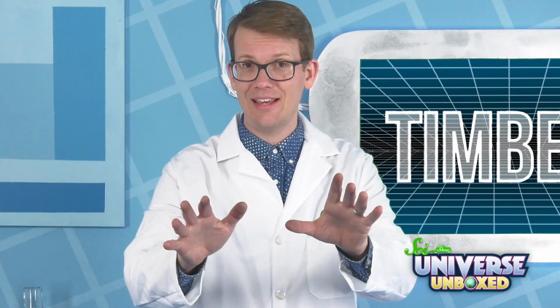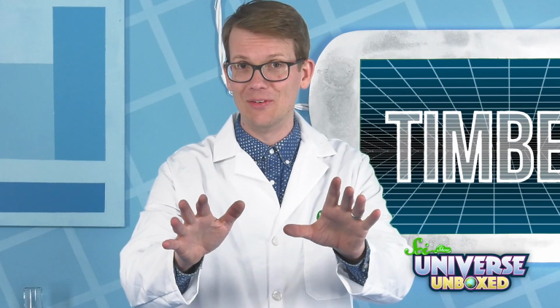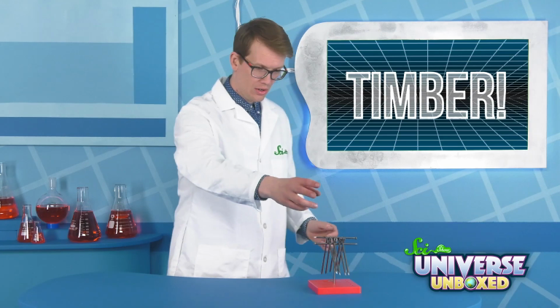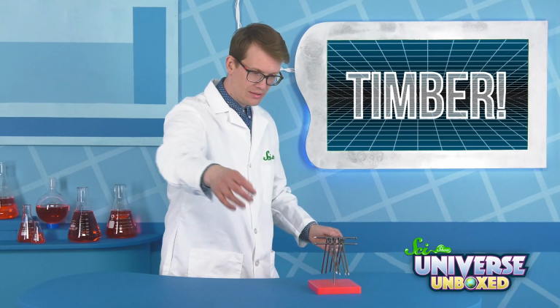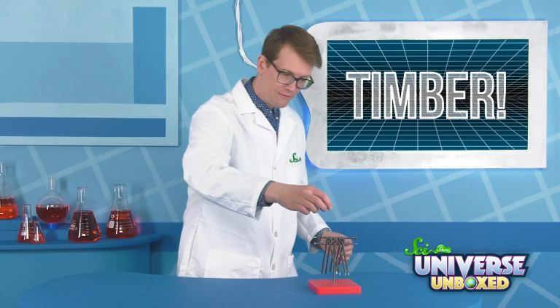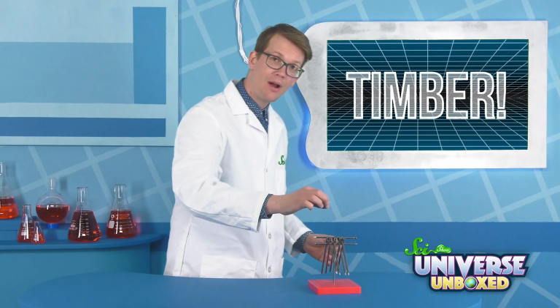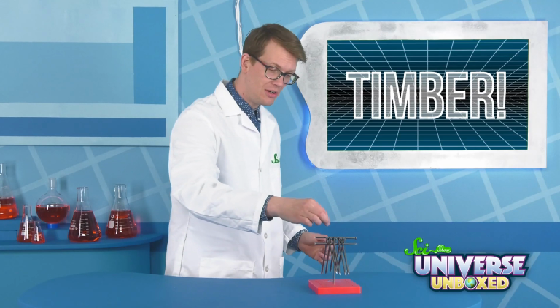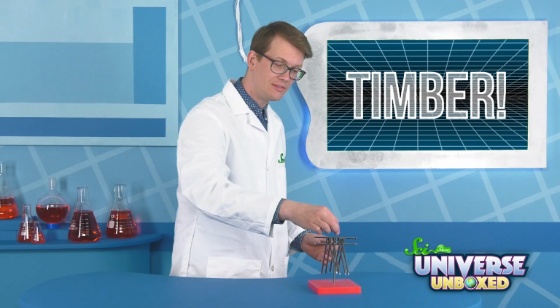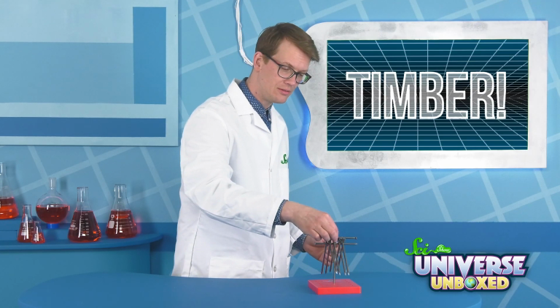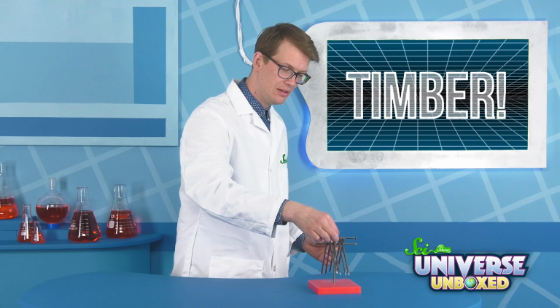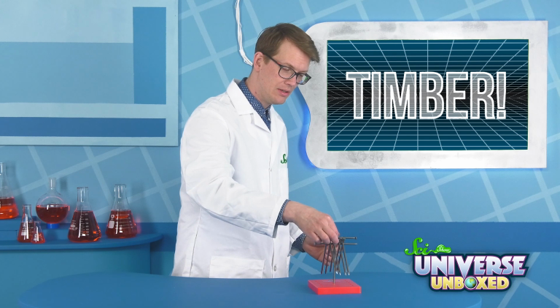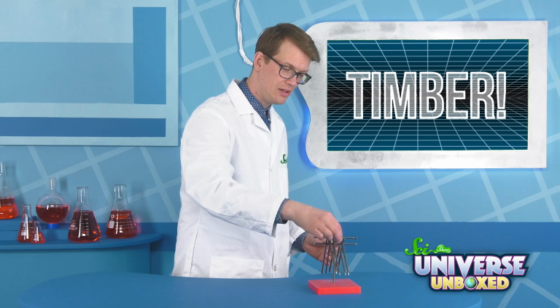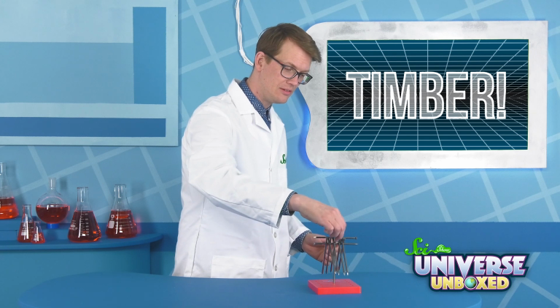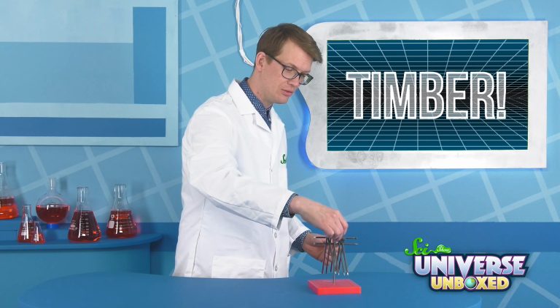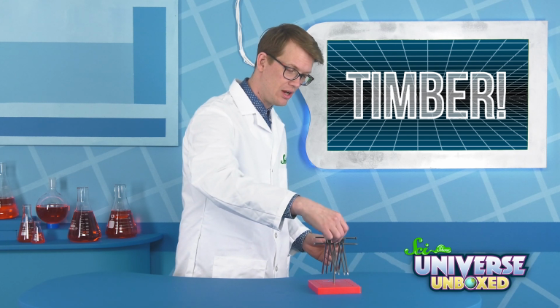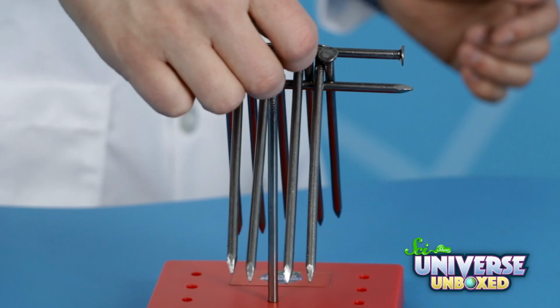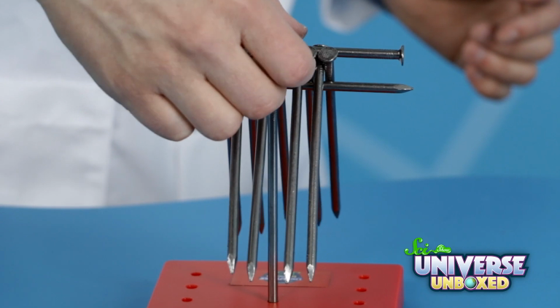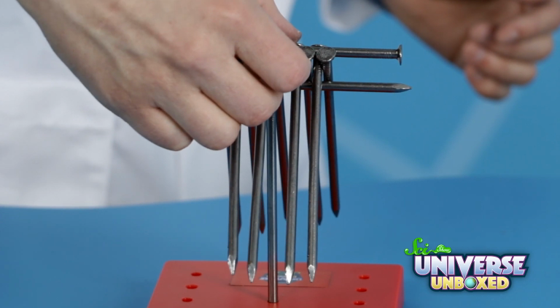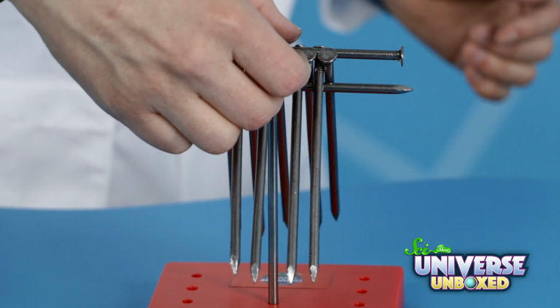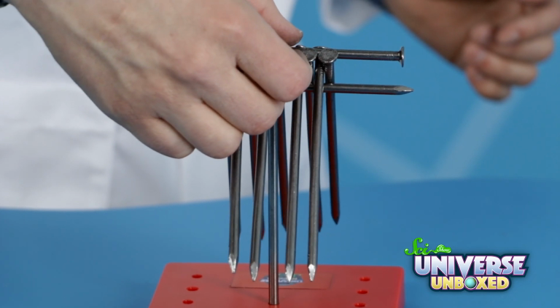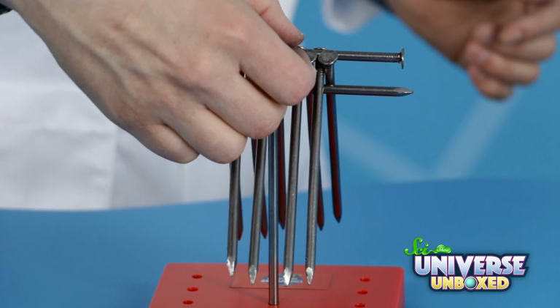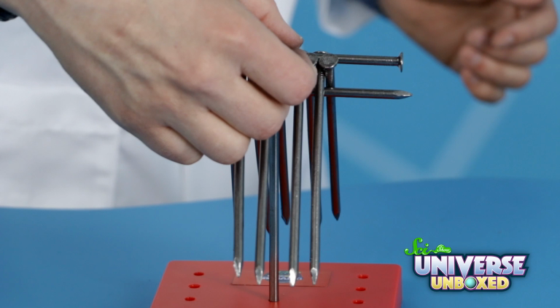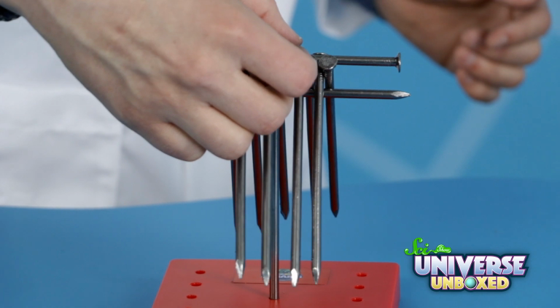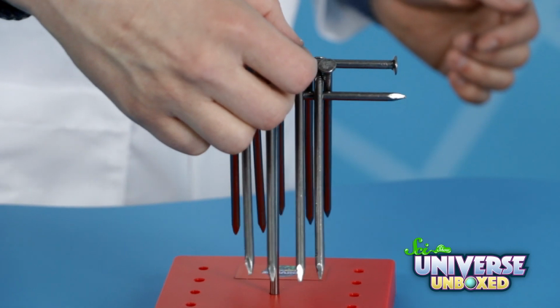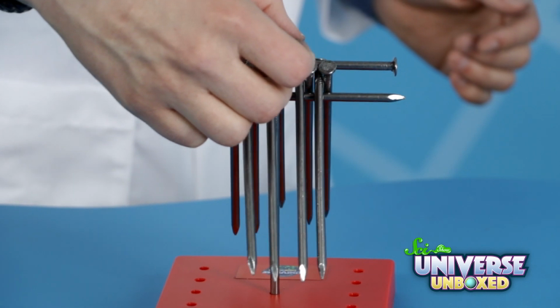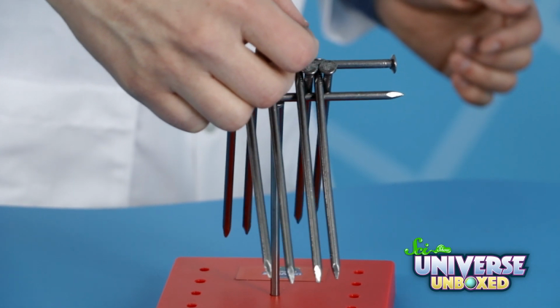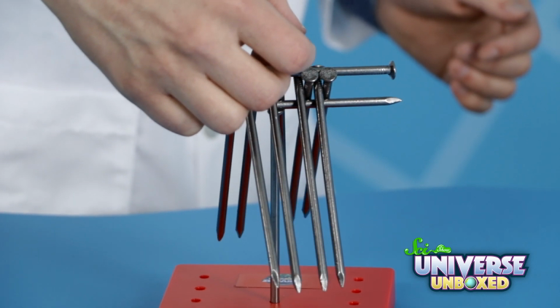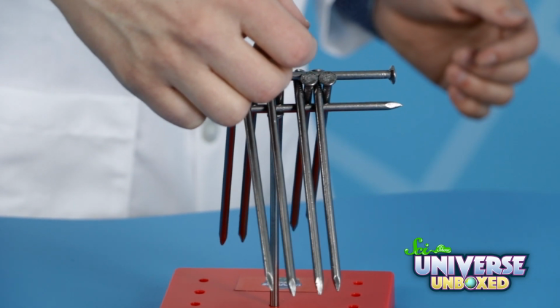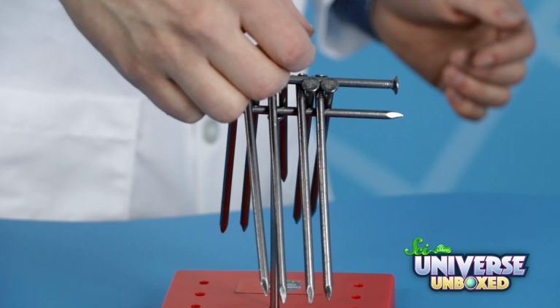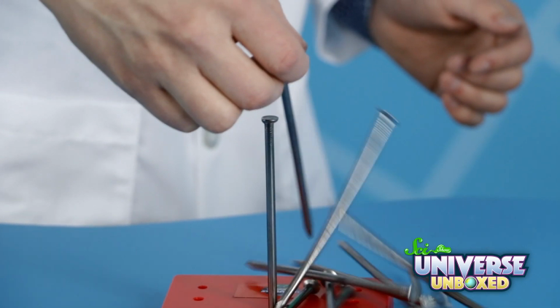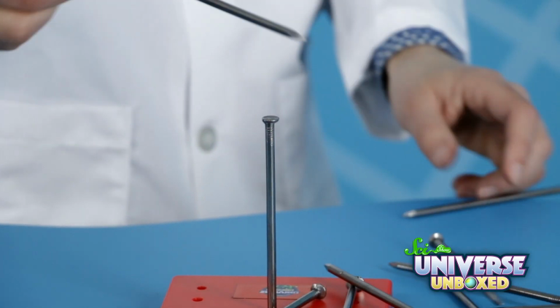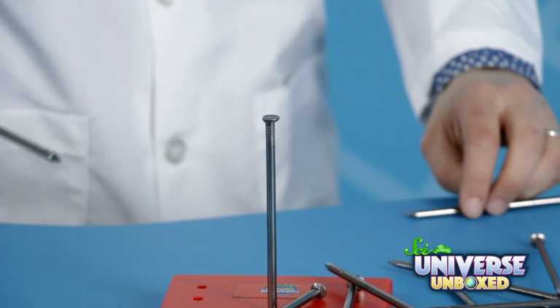Let's see how it goes. All right. I feel like probably starting near the center is good, because there's less leverage there. Can I do it? Can I do it? Oh, I can't!